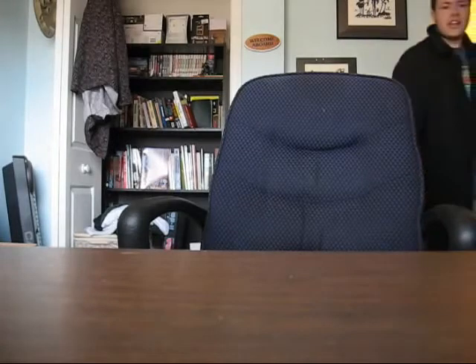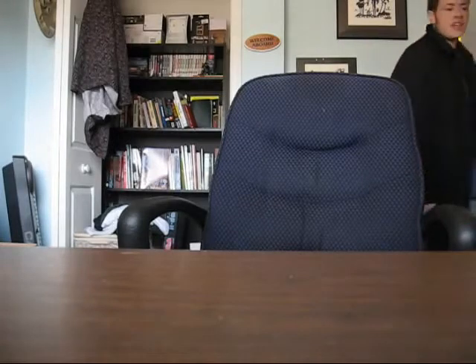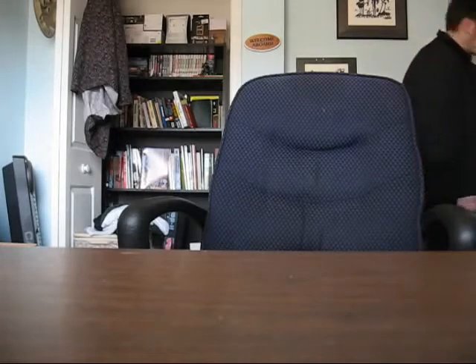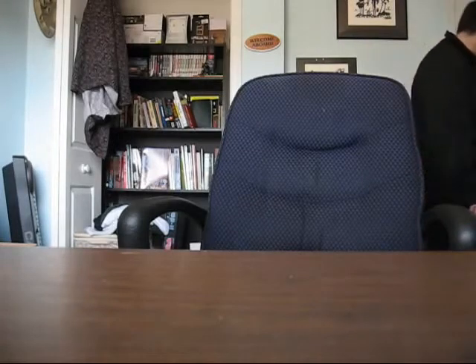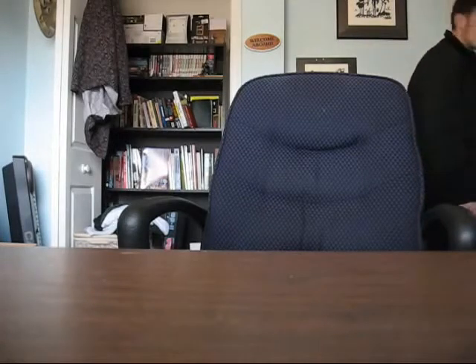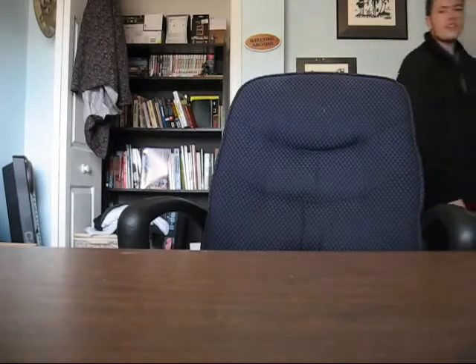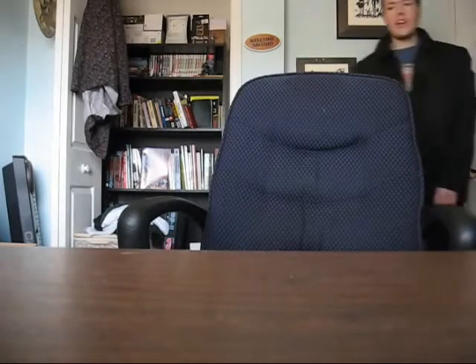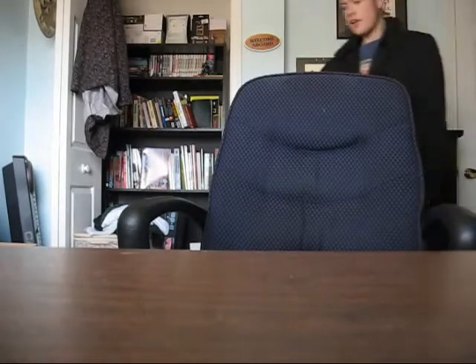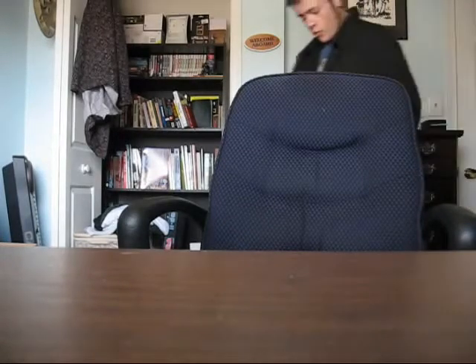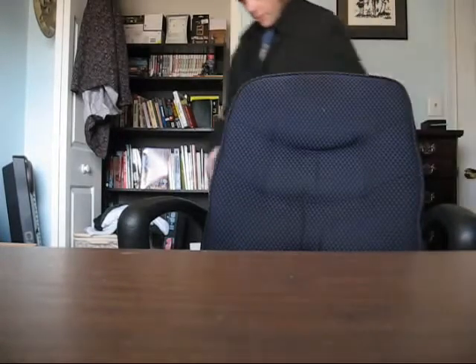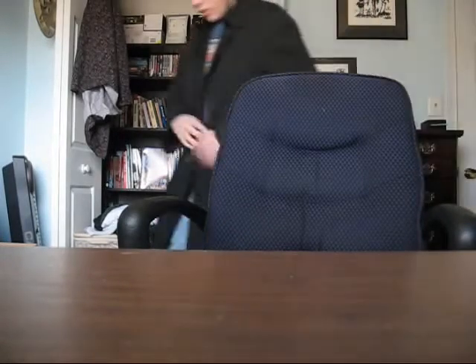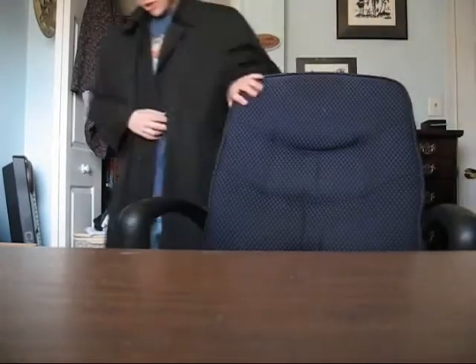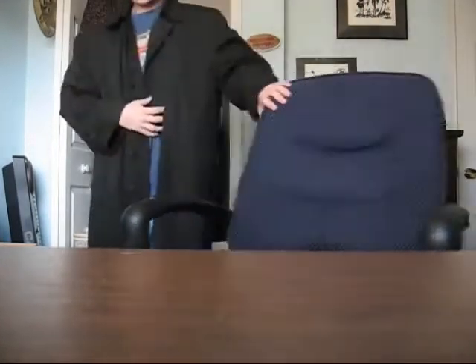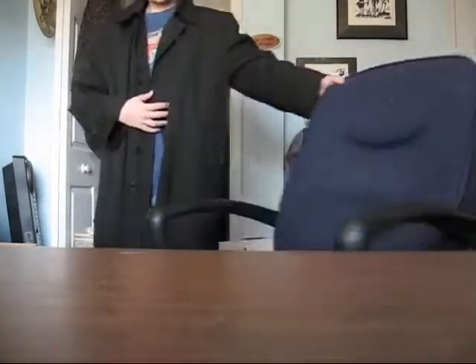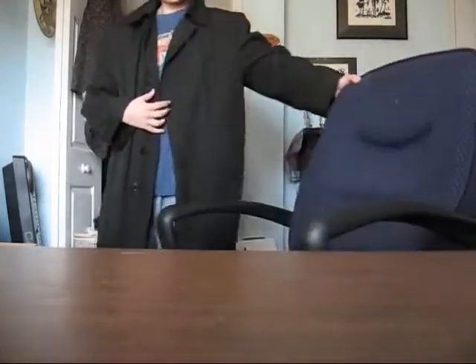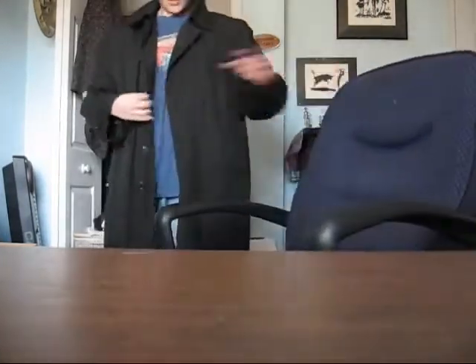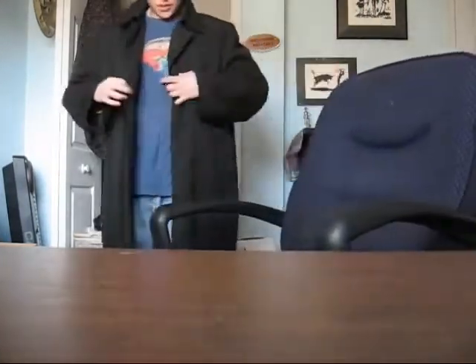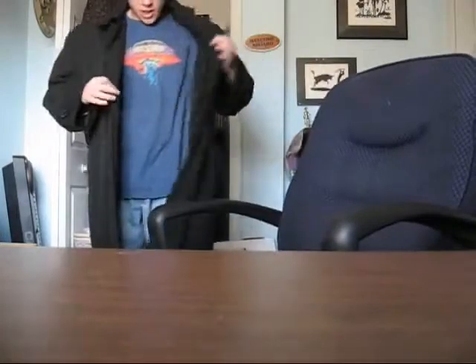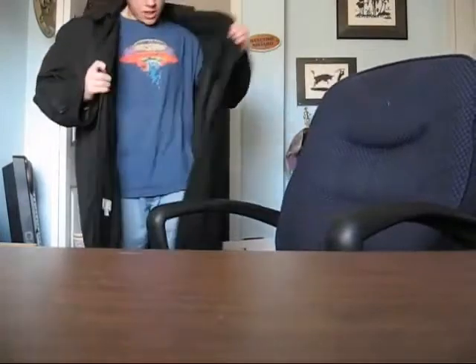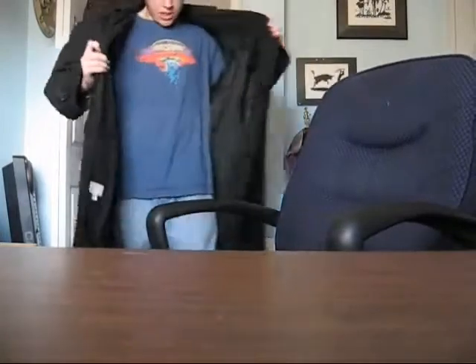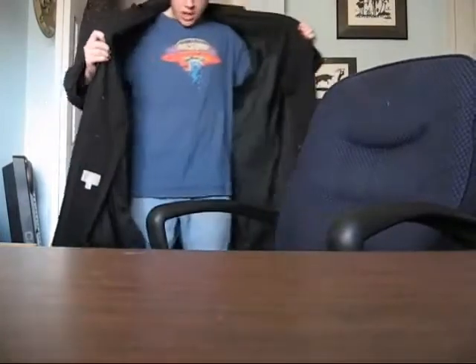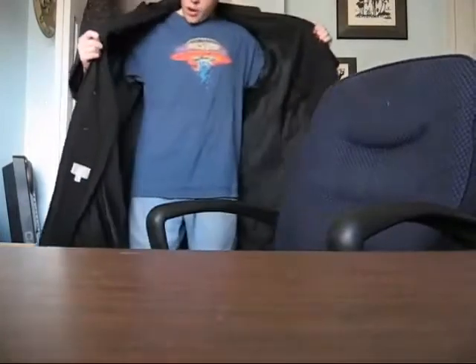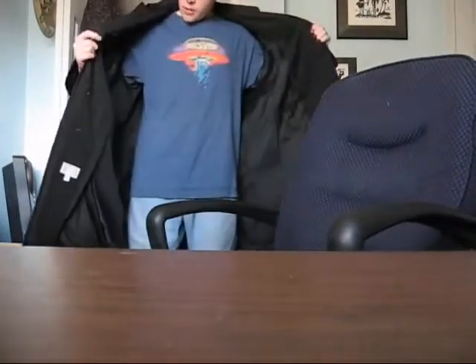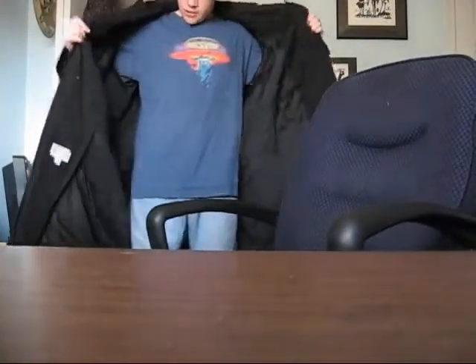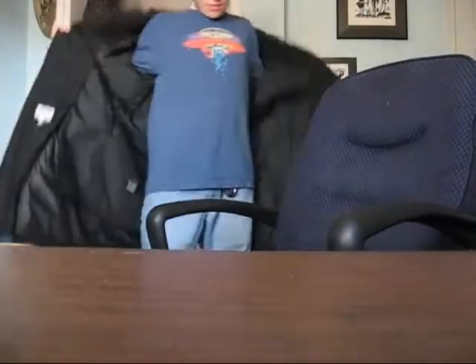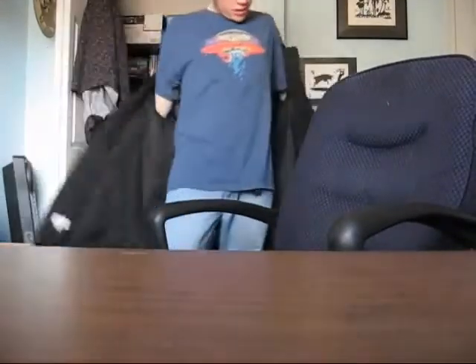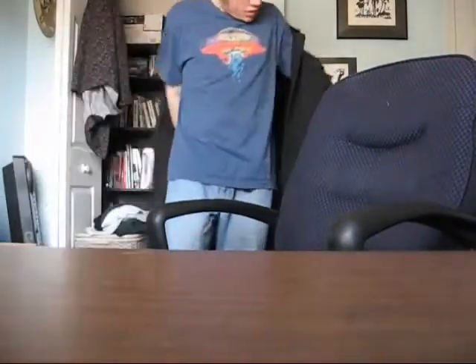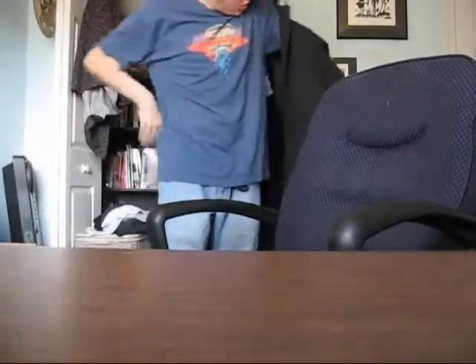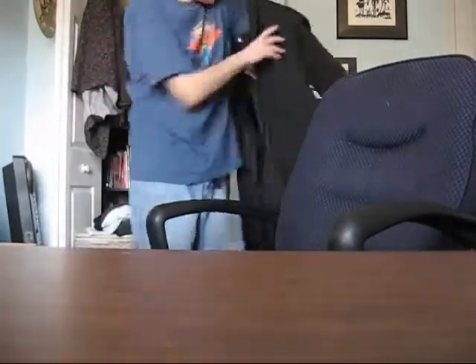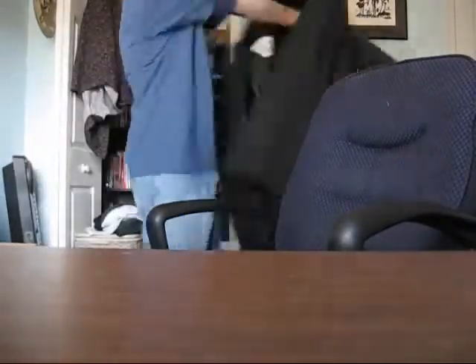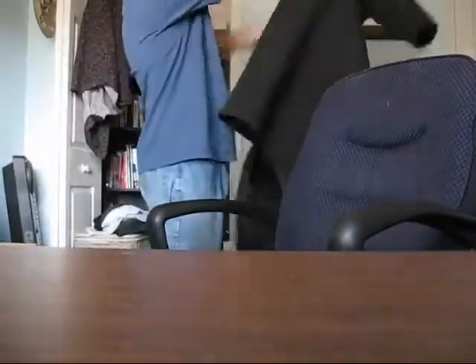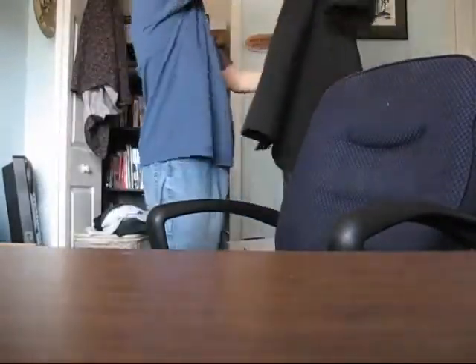G'day YouTube, TKE here, wearing my new London Fog coat, as you can see, and wearing it around today because, well, why not?